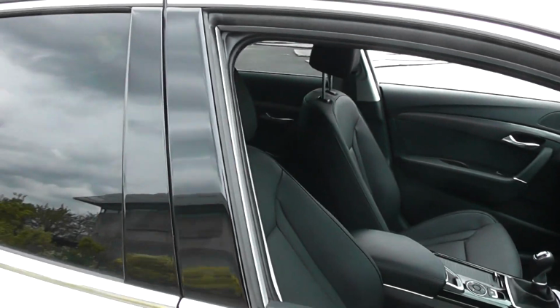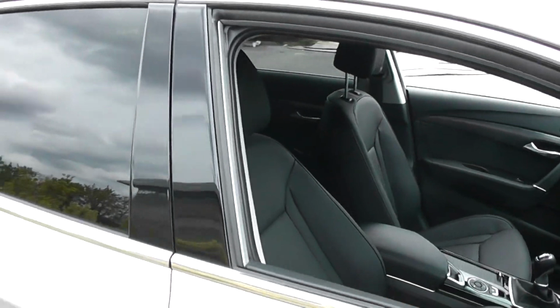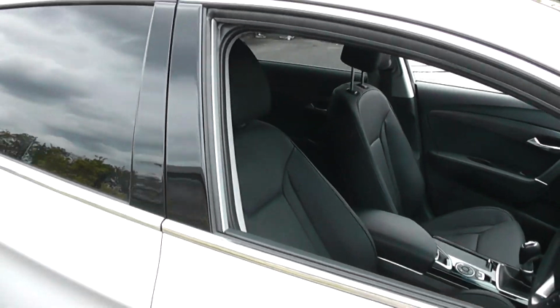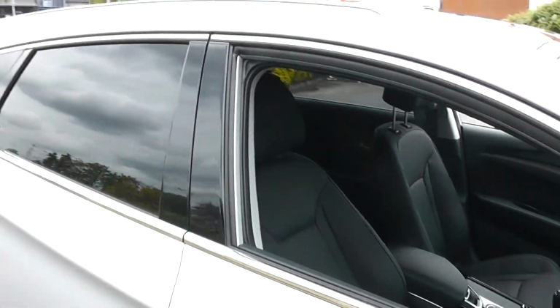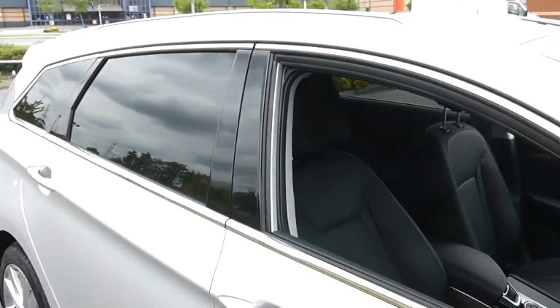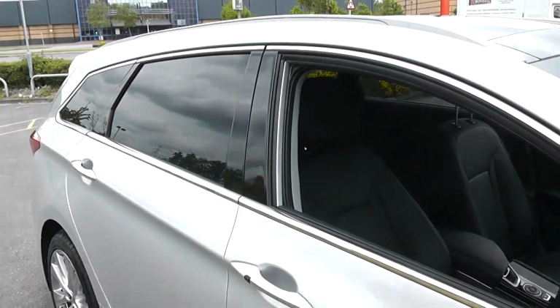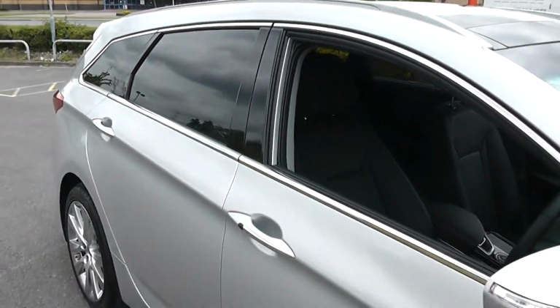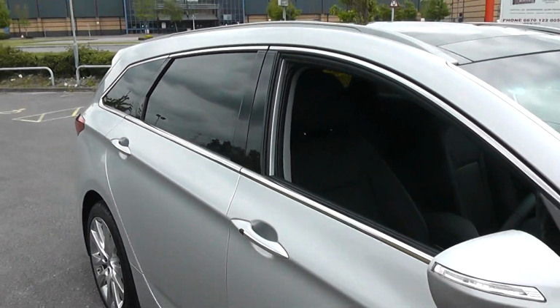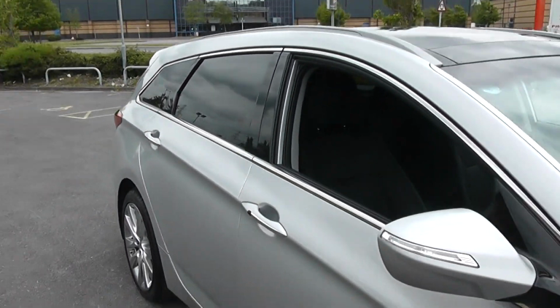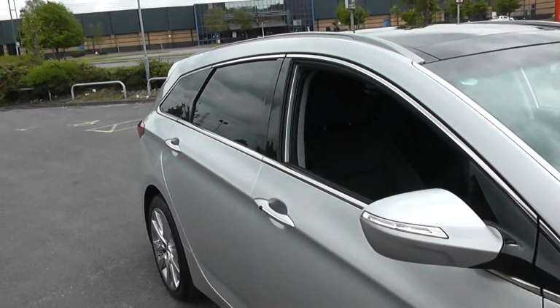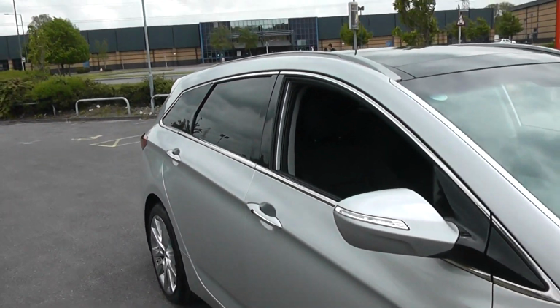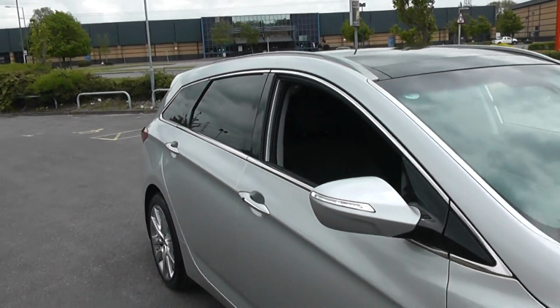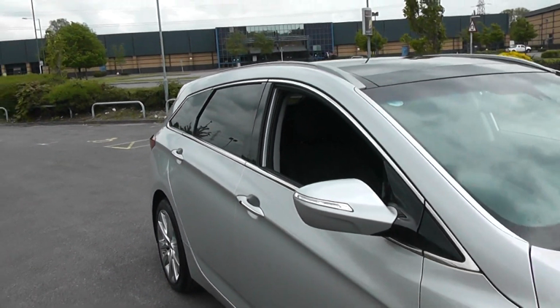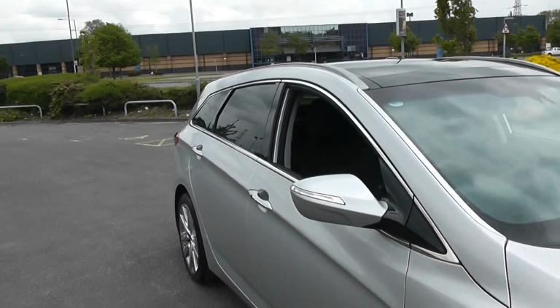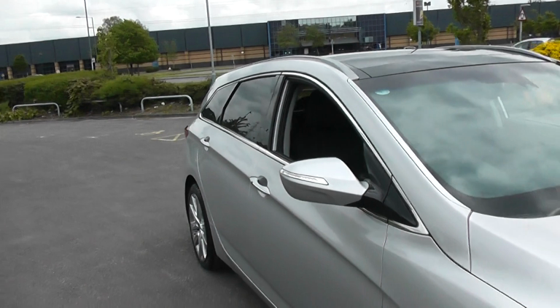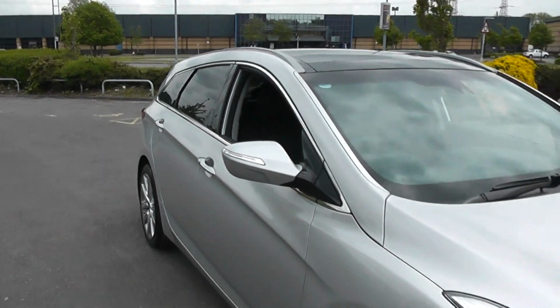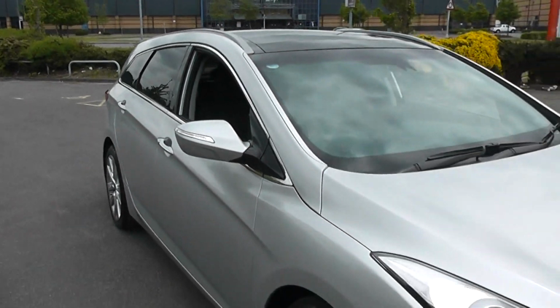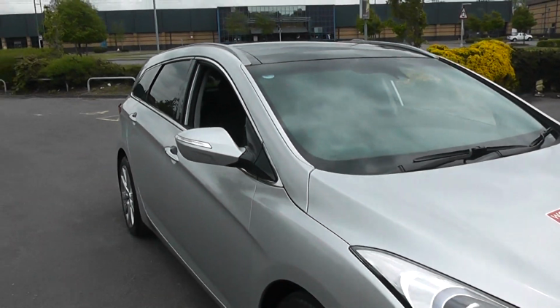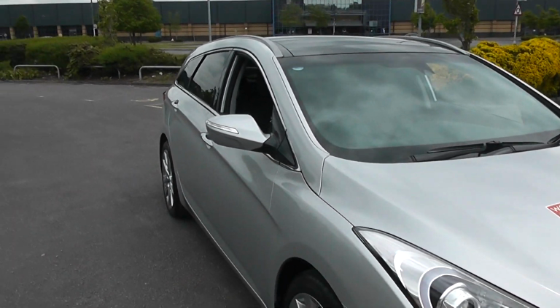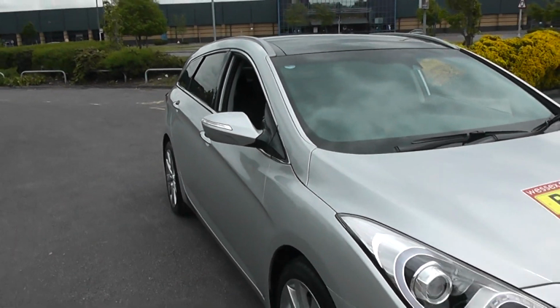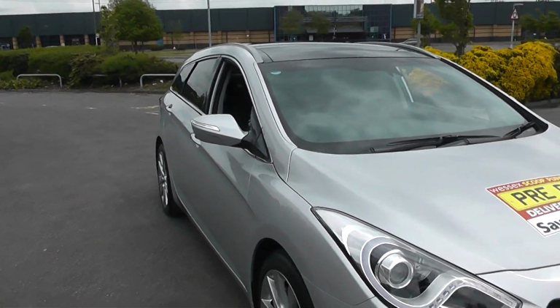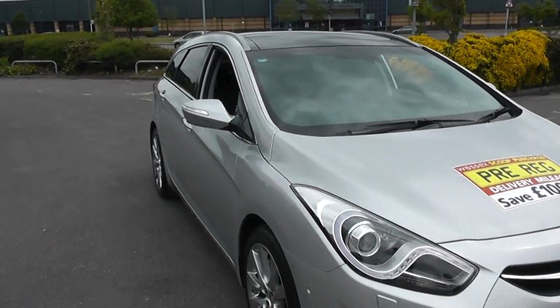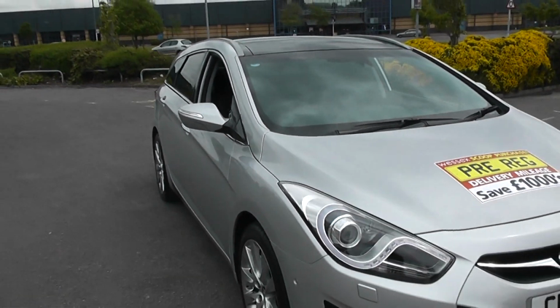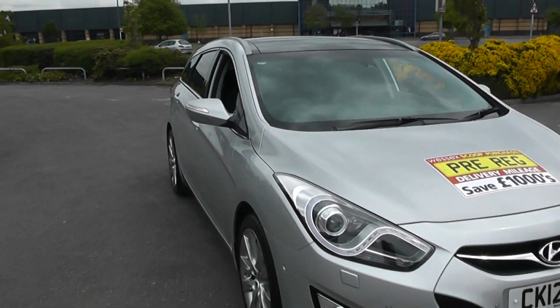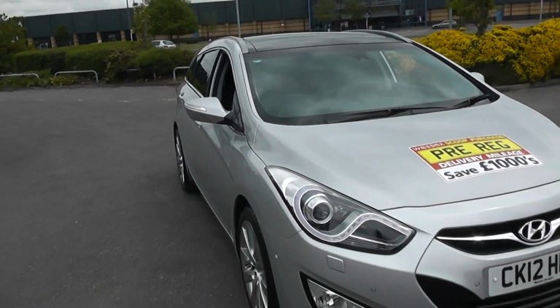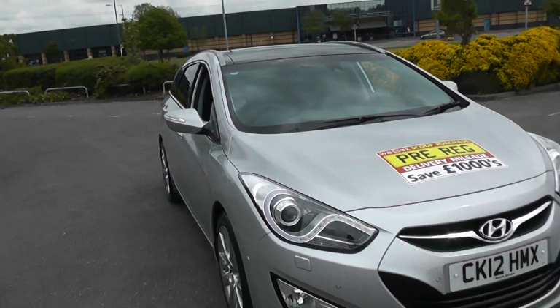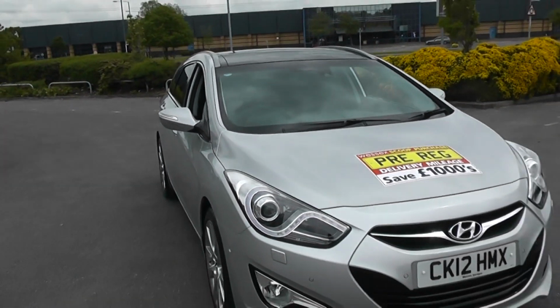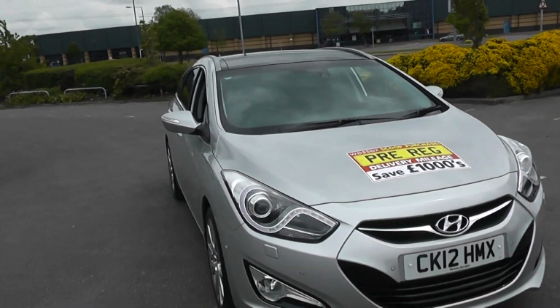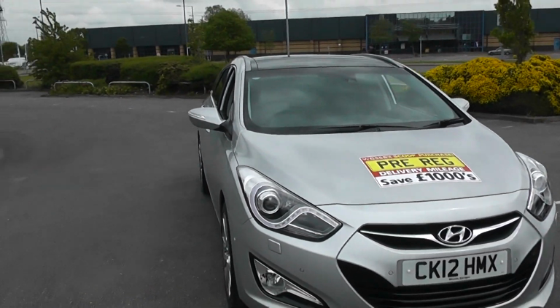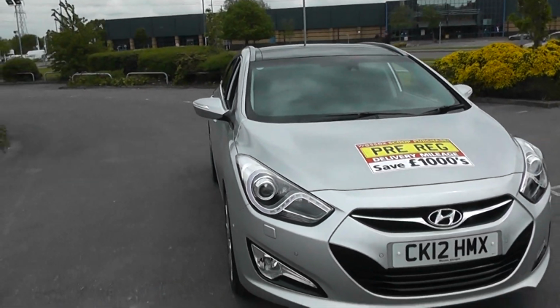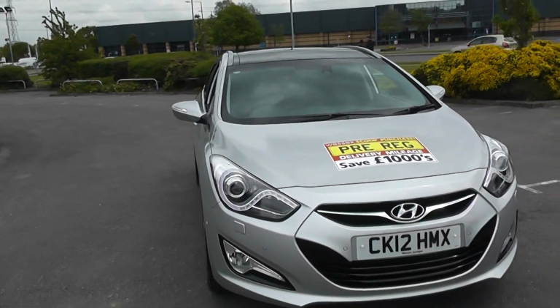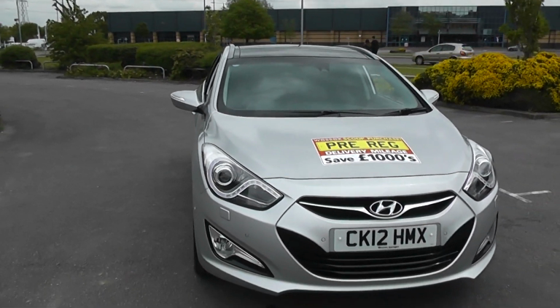Photos and videos of this car are available to view on our website at www.wessexgarages.co.uk. It can also be reserved online.